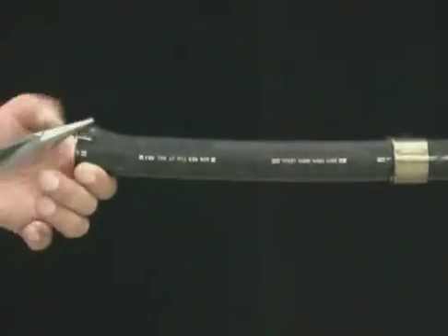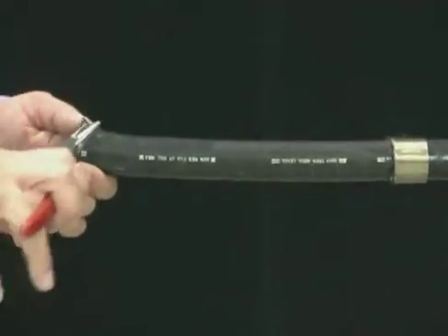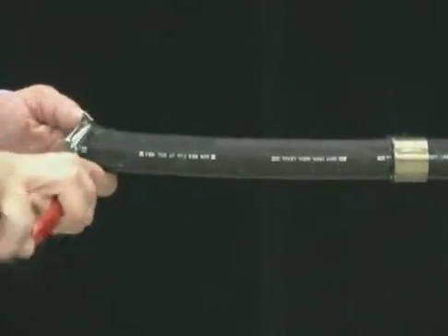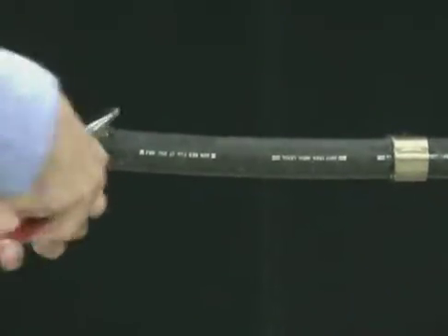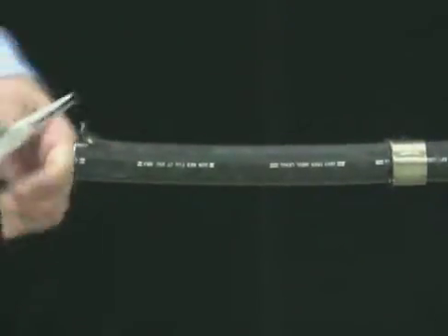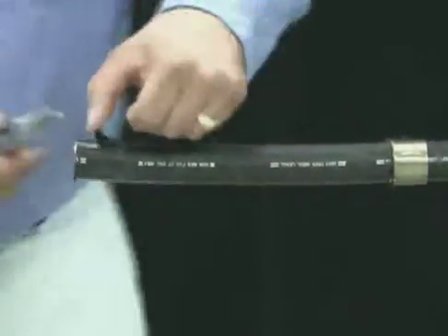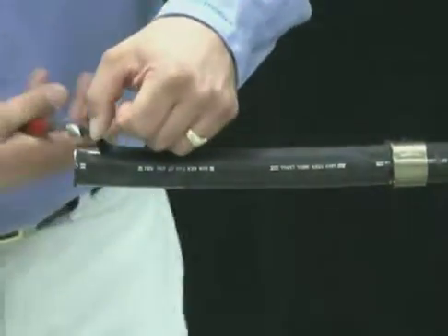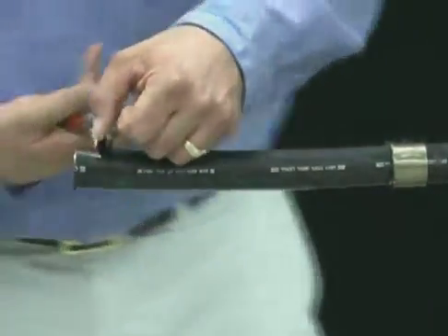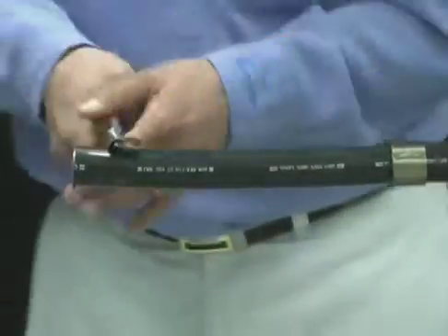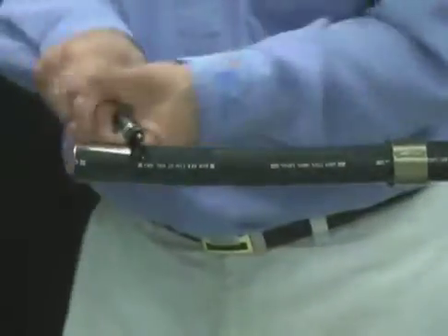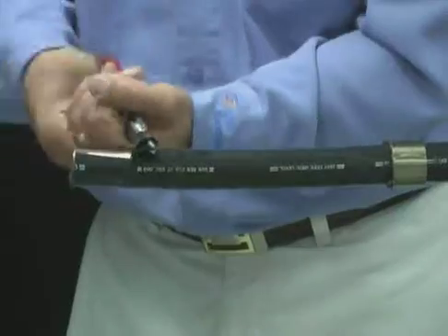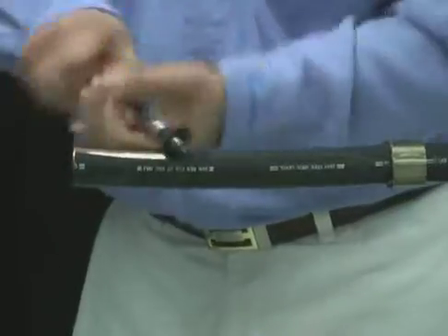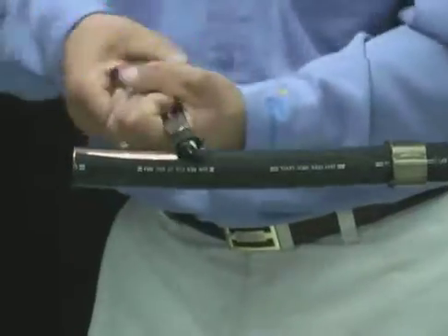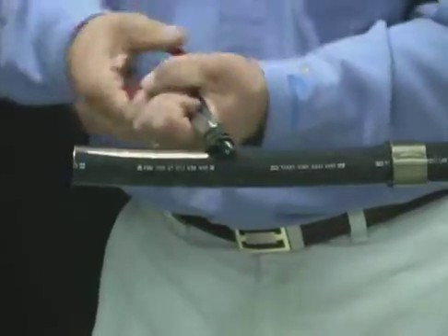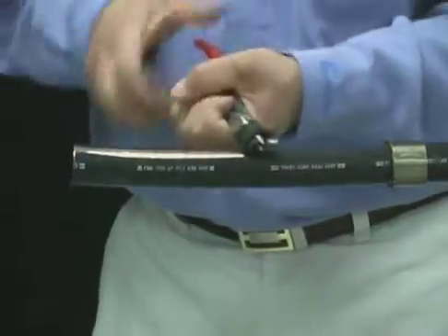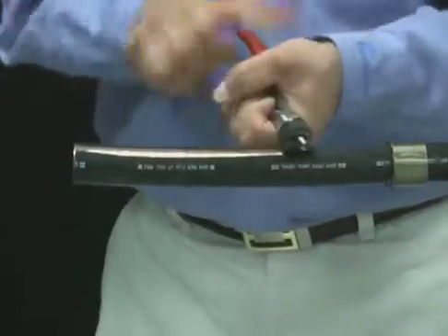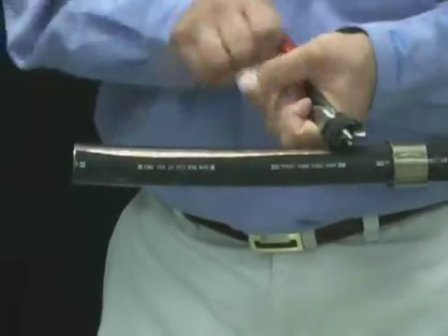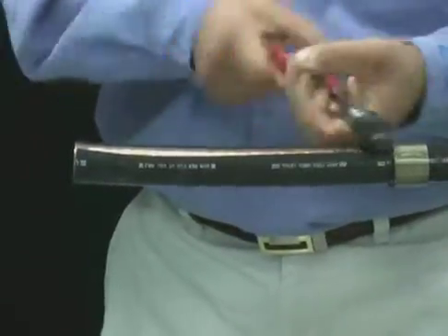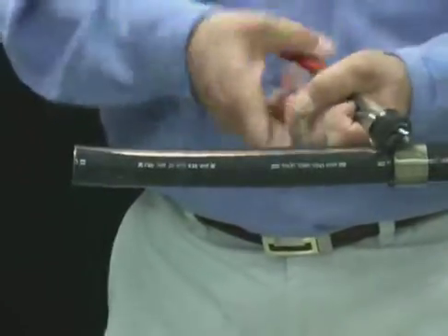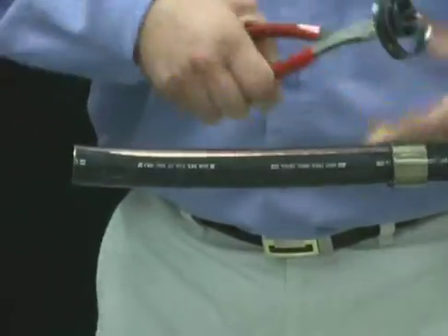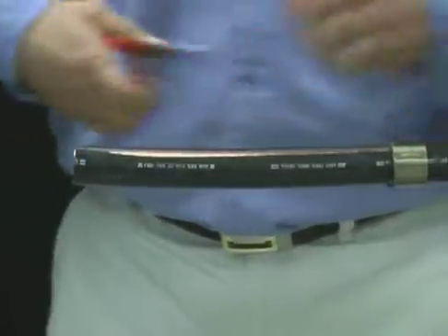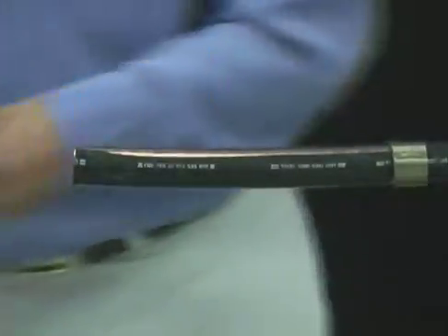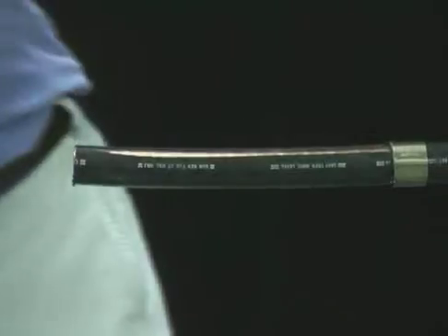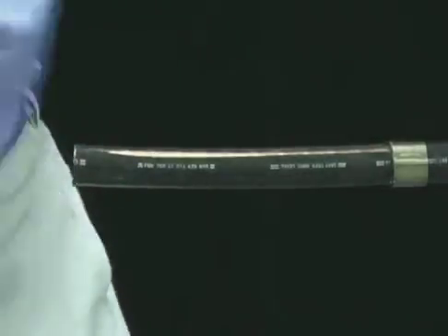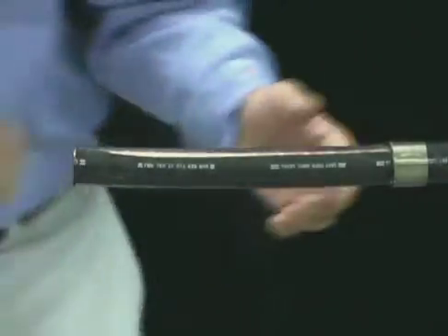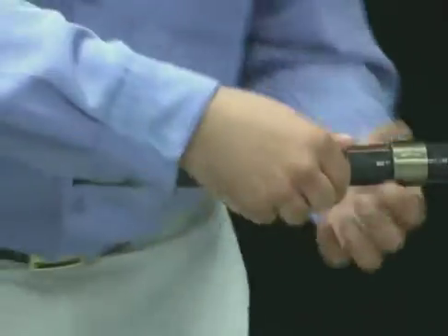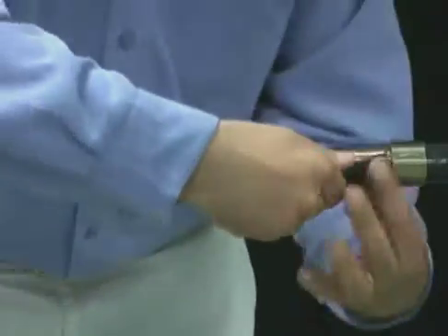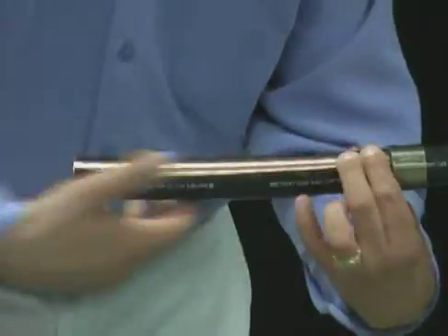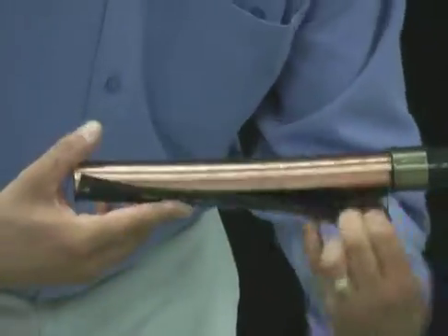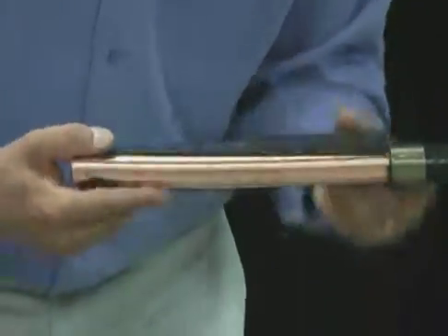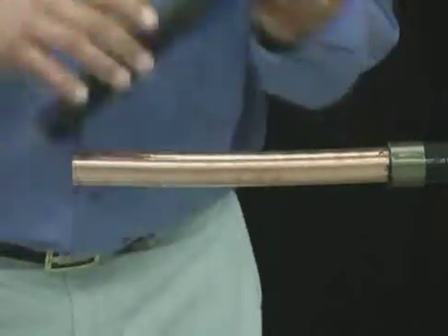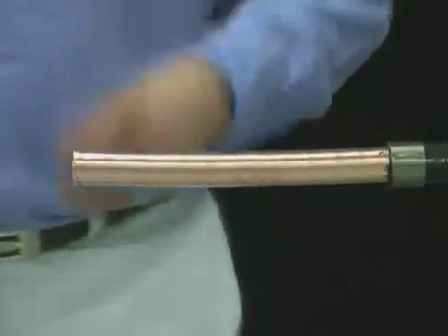Use needle nose pliers to pry up the ends of the jacket and remove. Pull the jacket apart up to the square cut and remove.